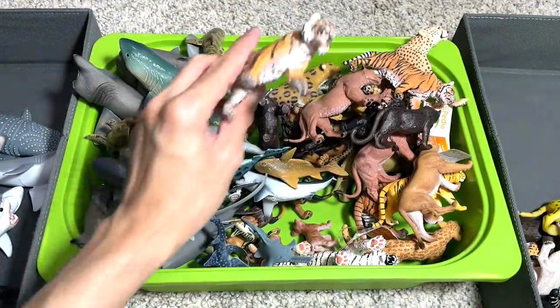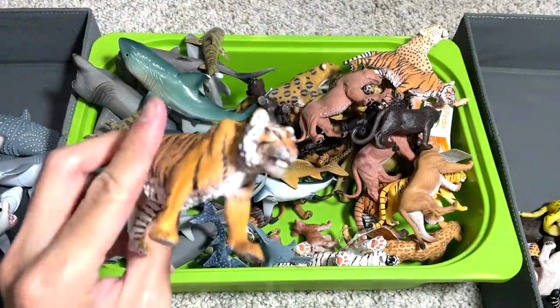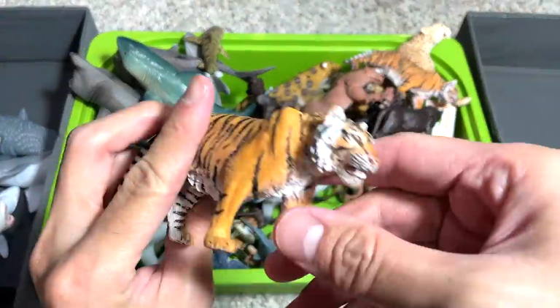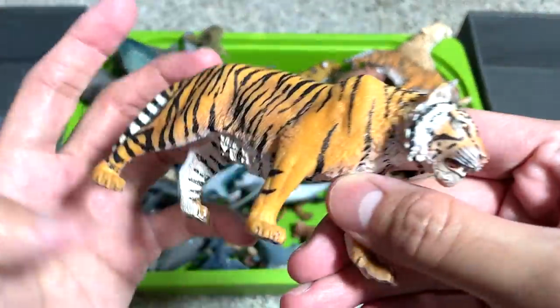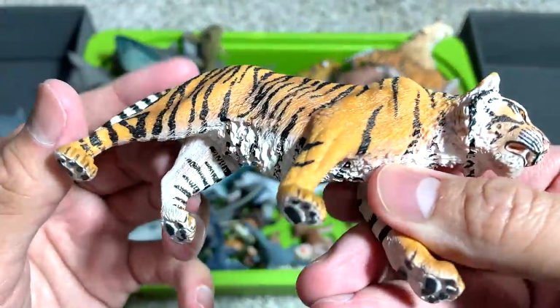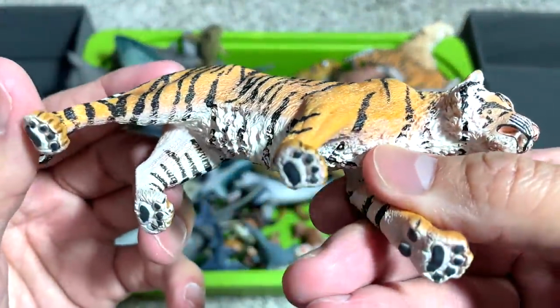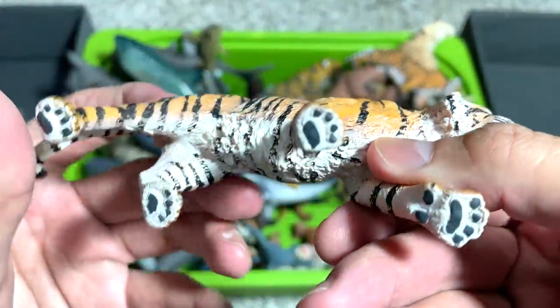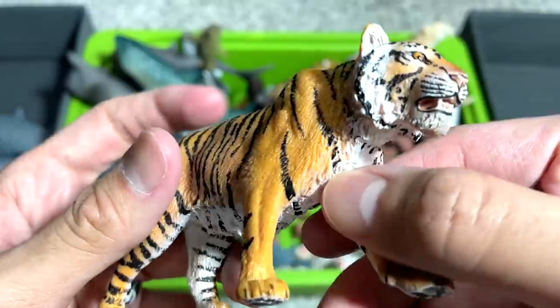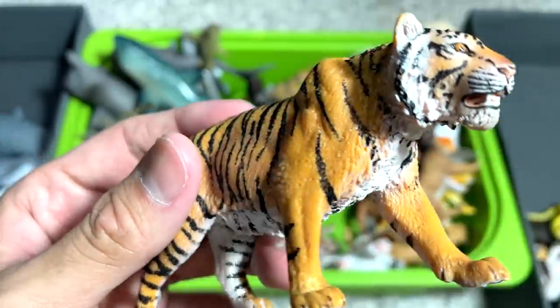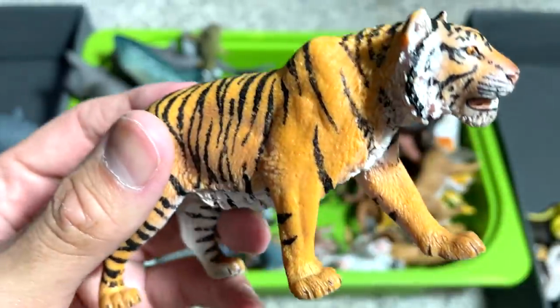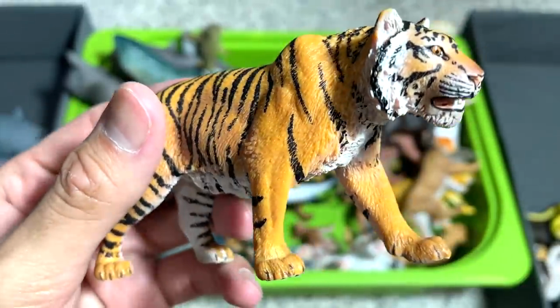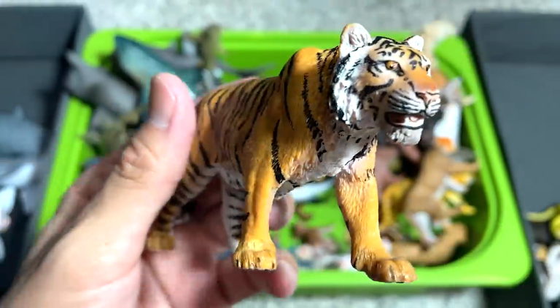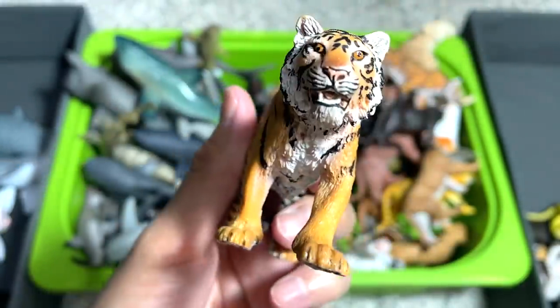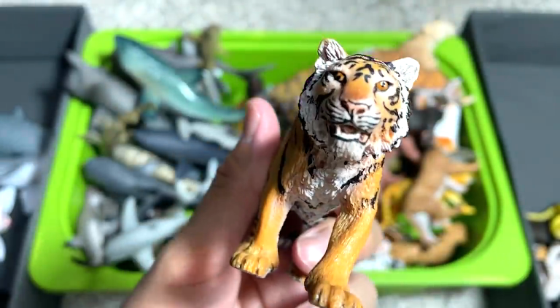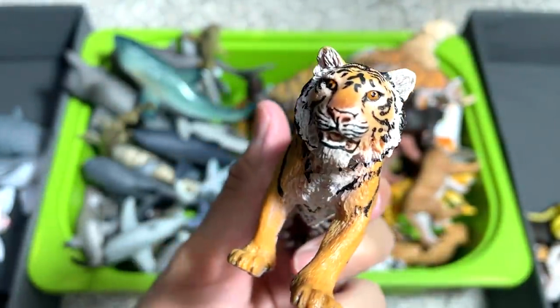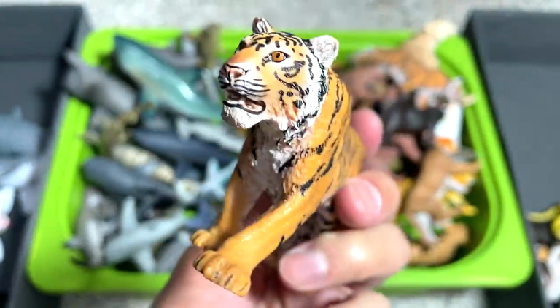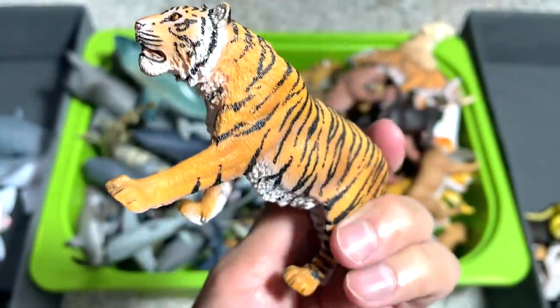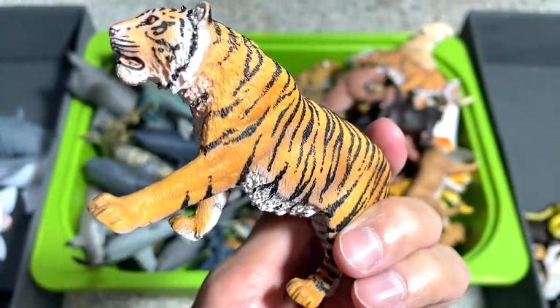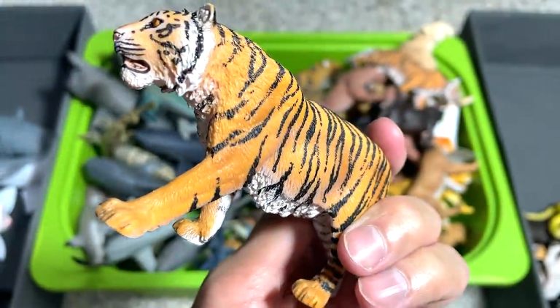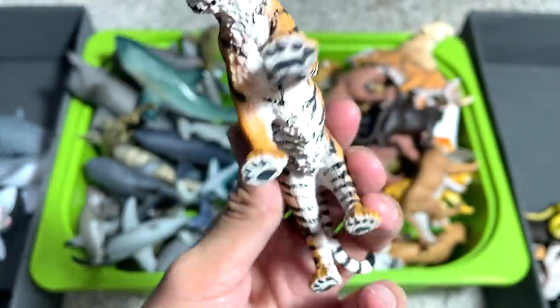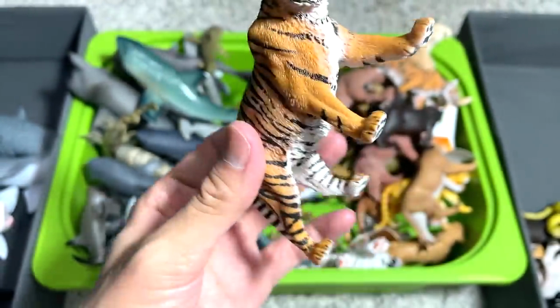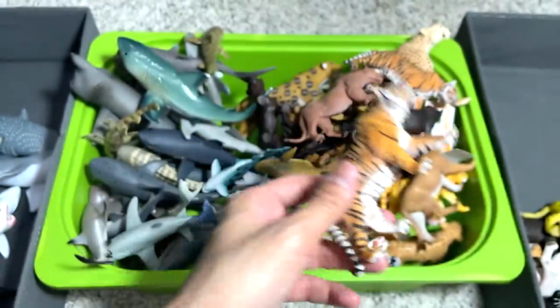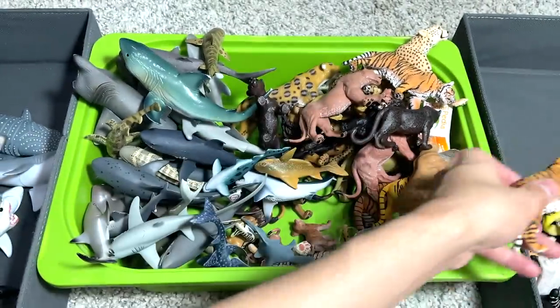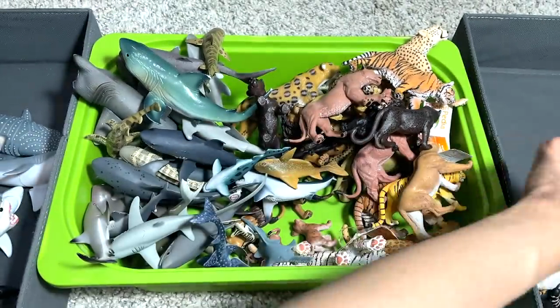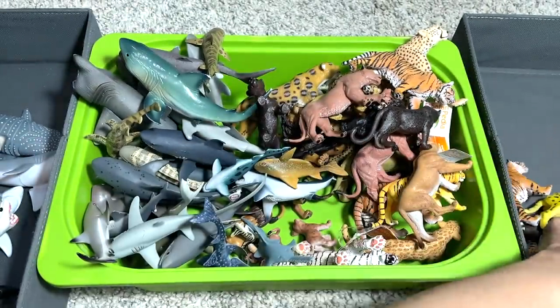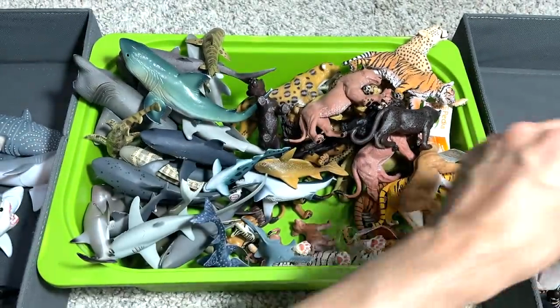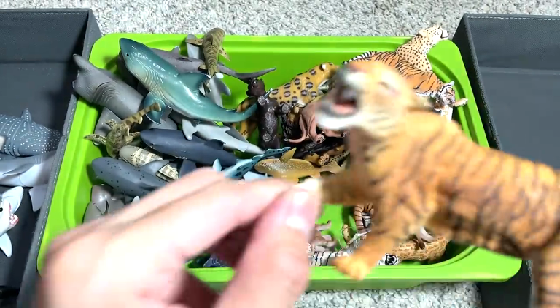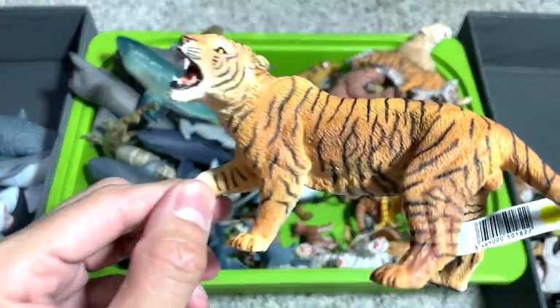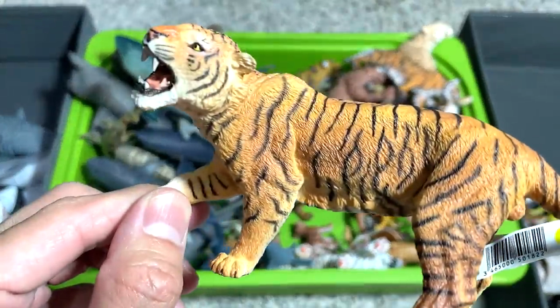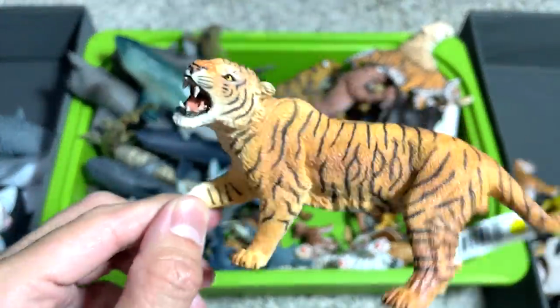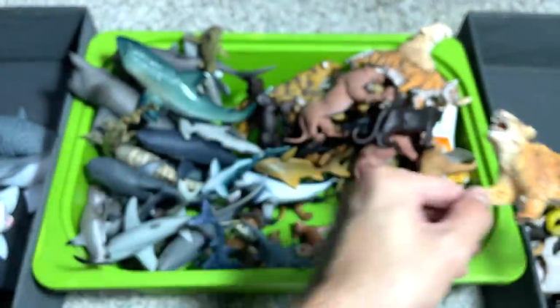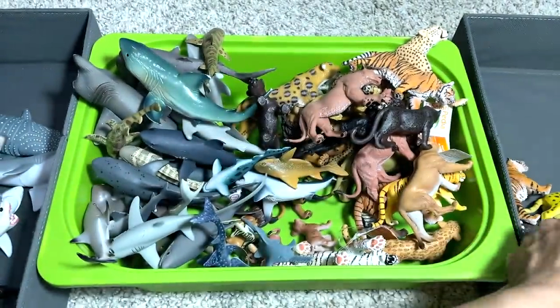Next up, another tiger. I think this is from Schleich. It's also a very nicely detailed figure, but not as great as my best looking figure.